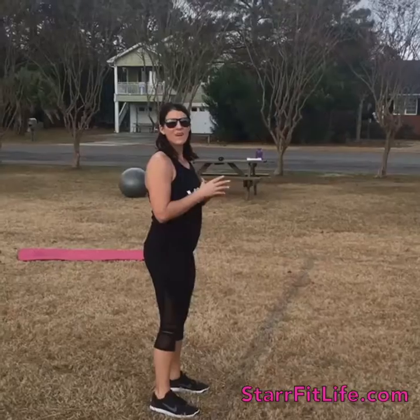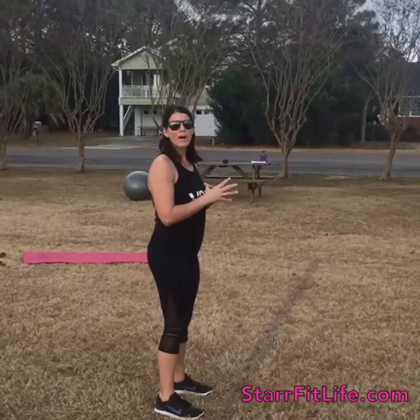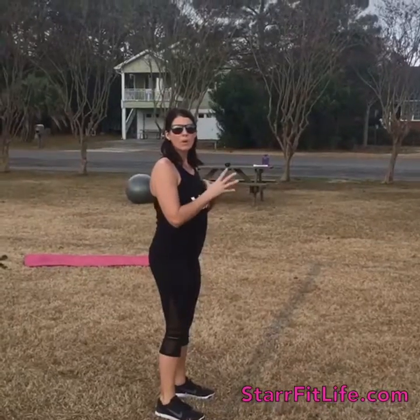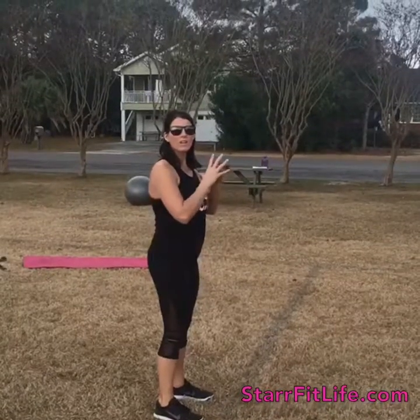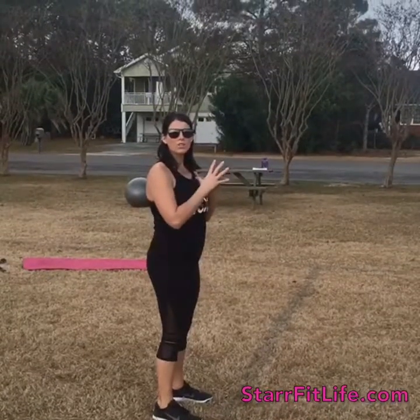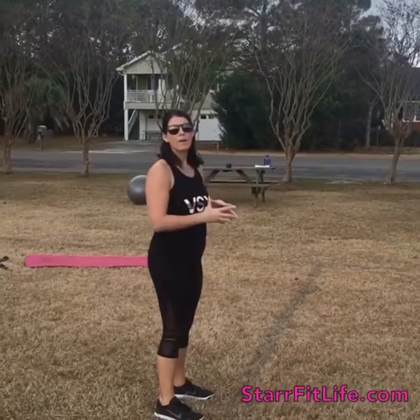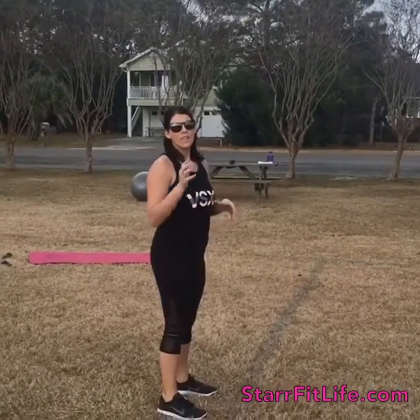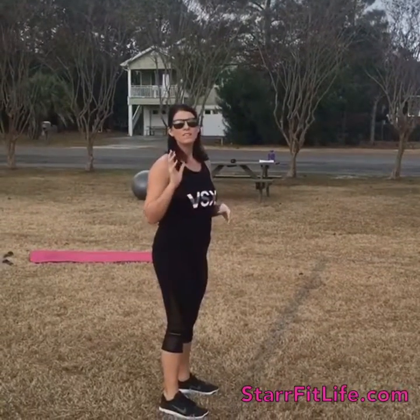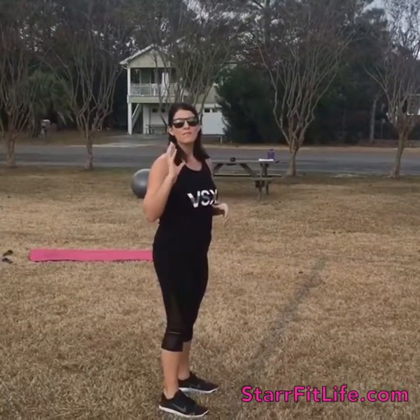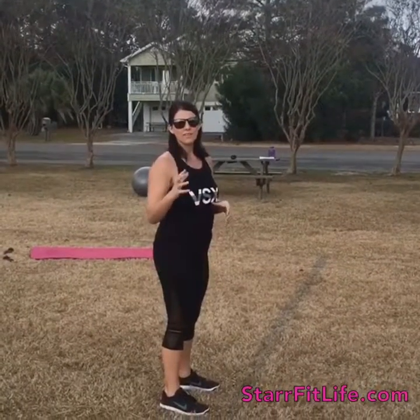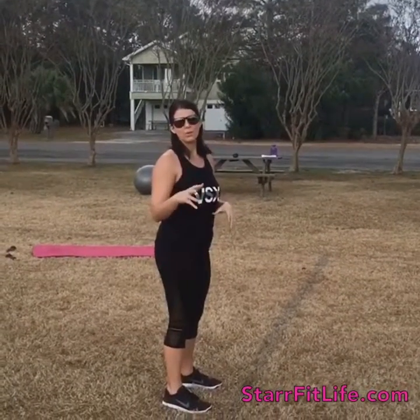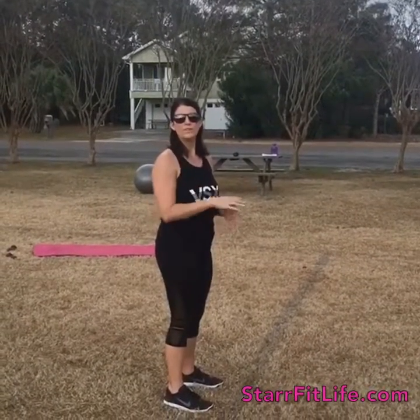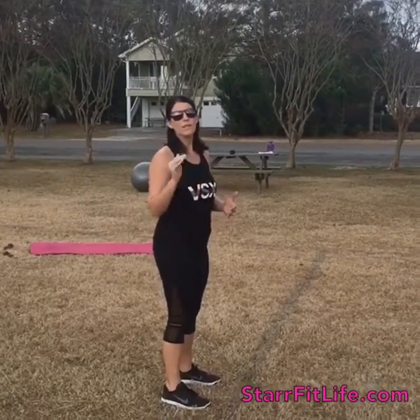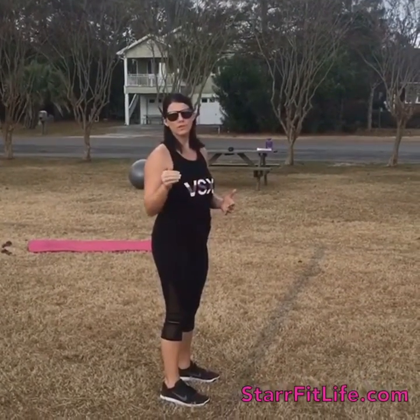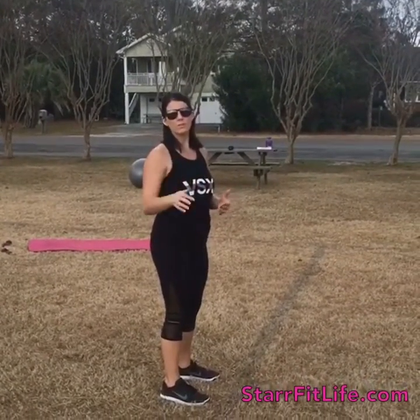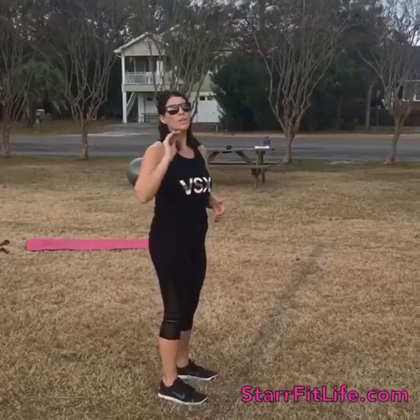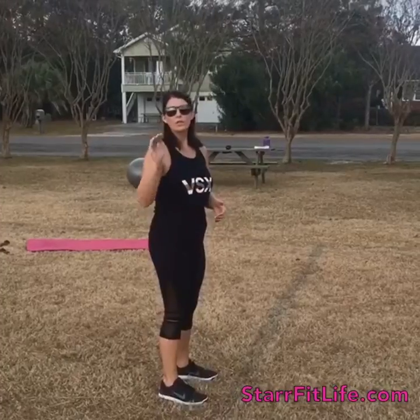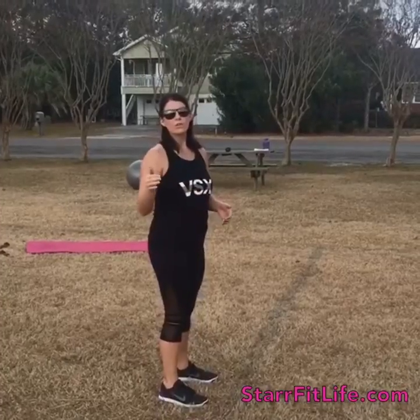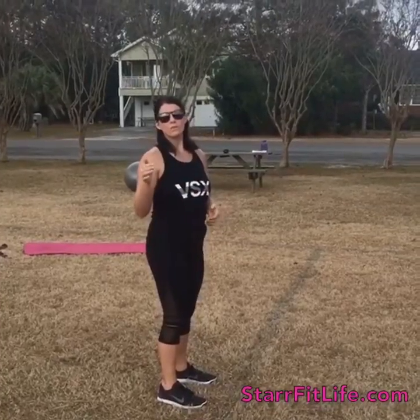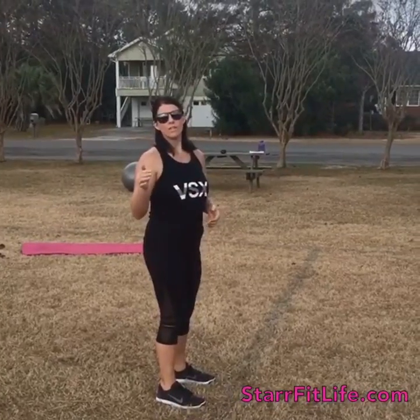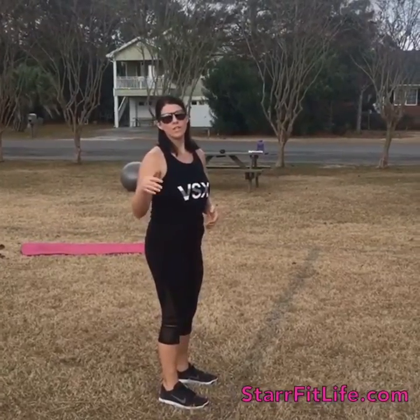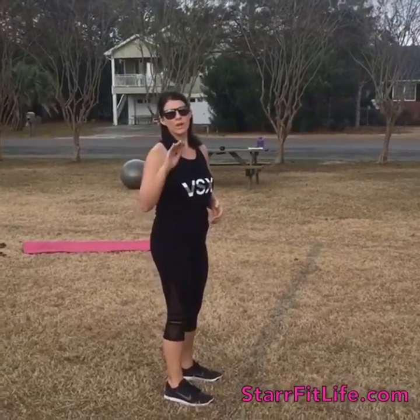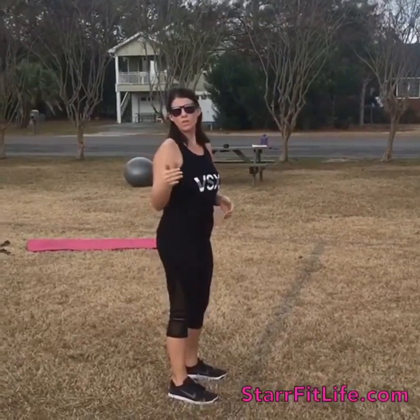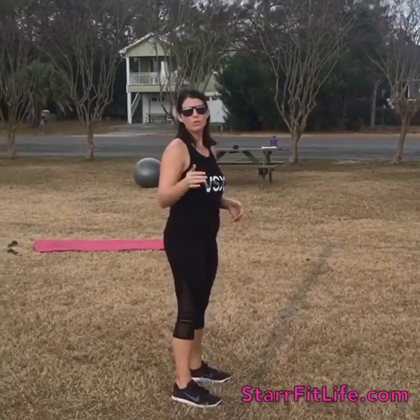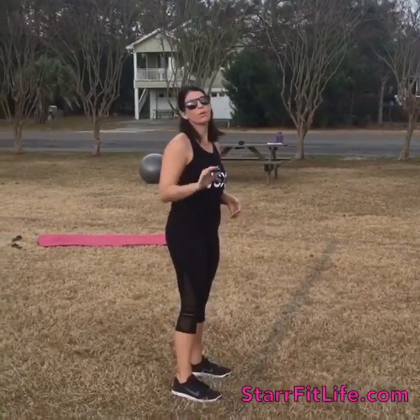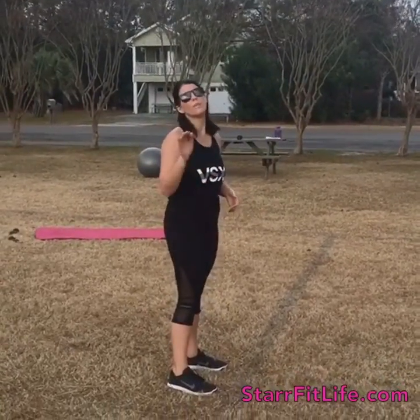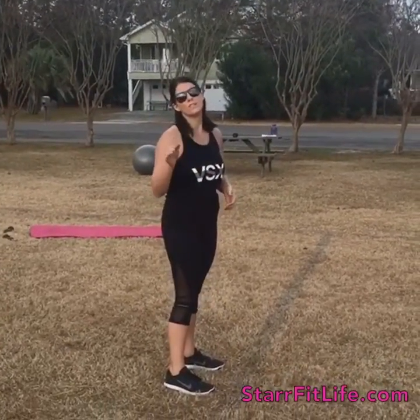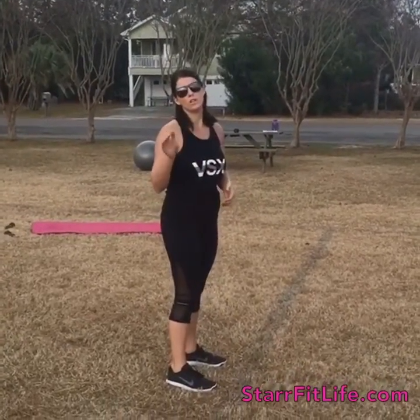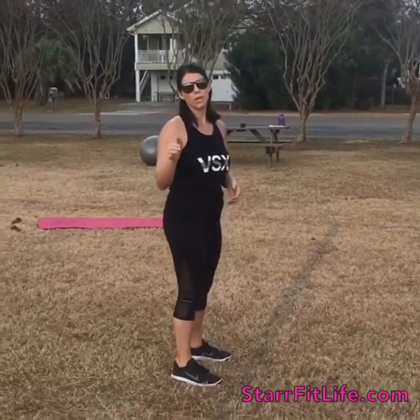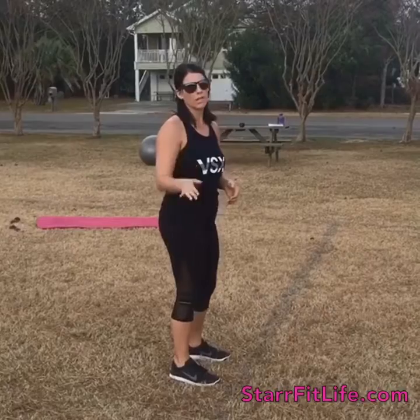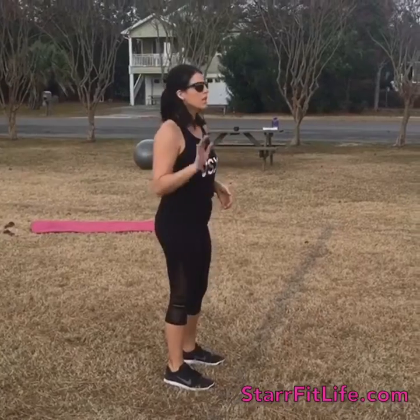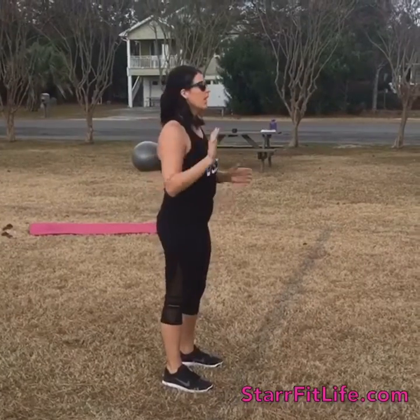Pop Squat Lunge Jump. This is an advanced move, so if you can't do this one you can do a different variation, which I'll show you — it'll be listed on your workout plan.